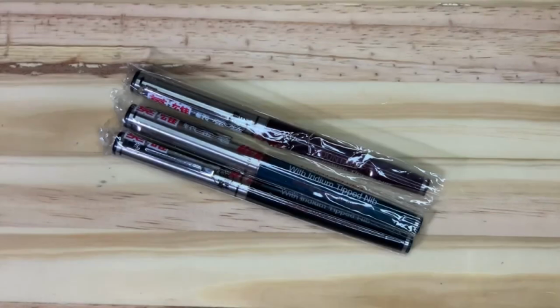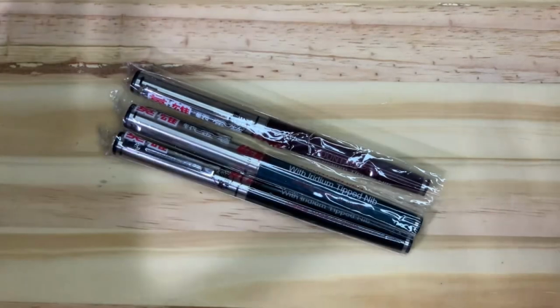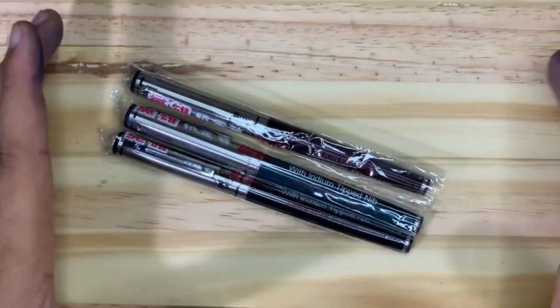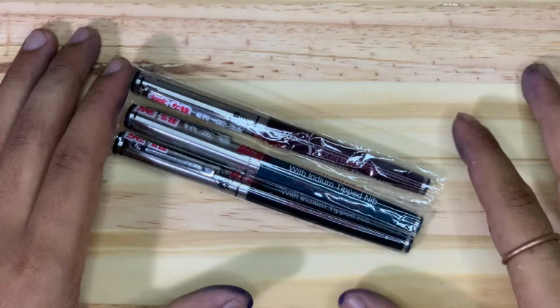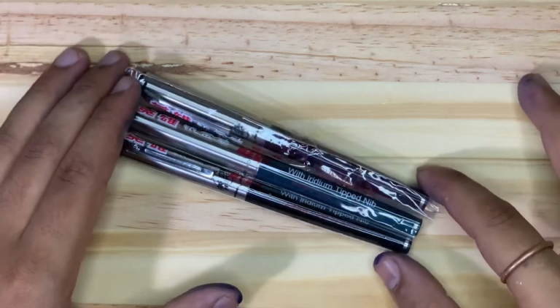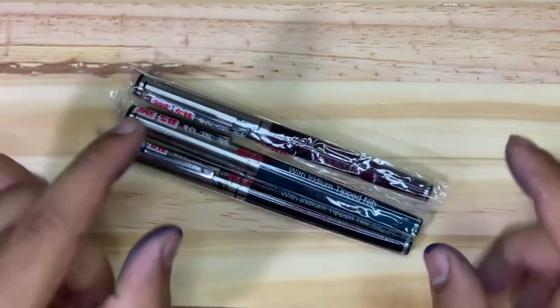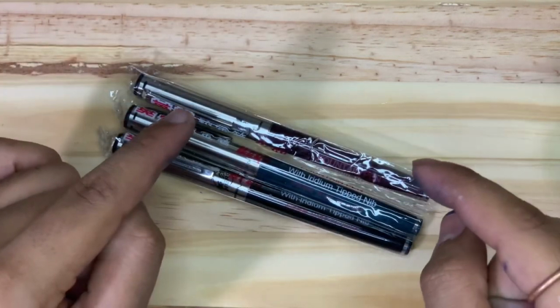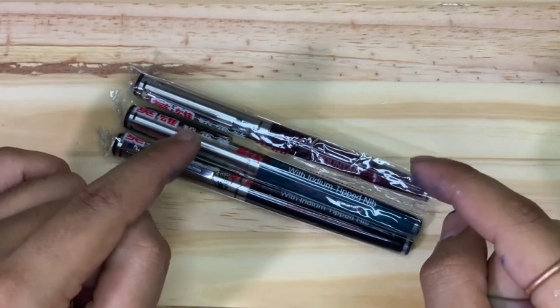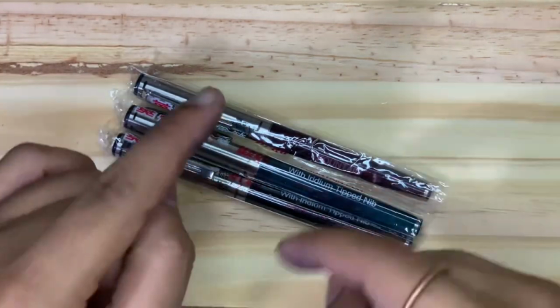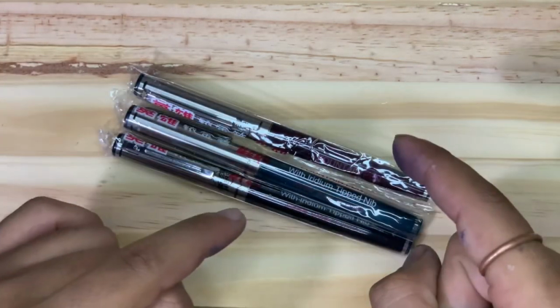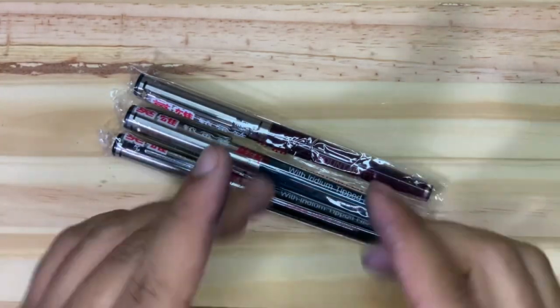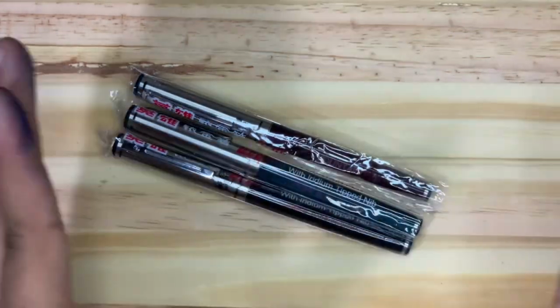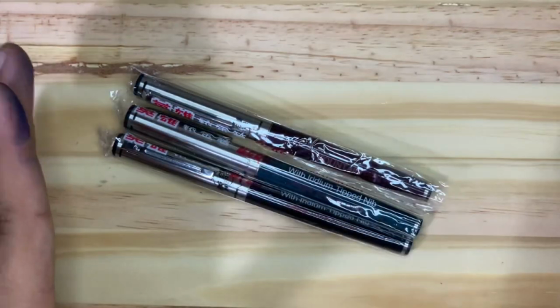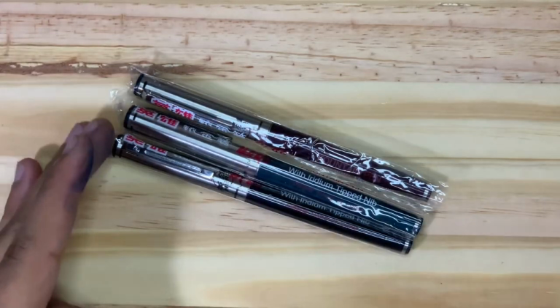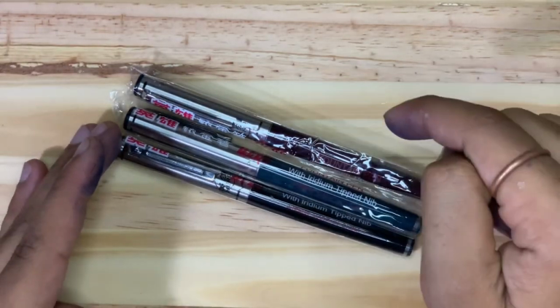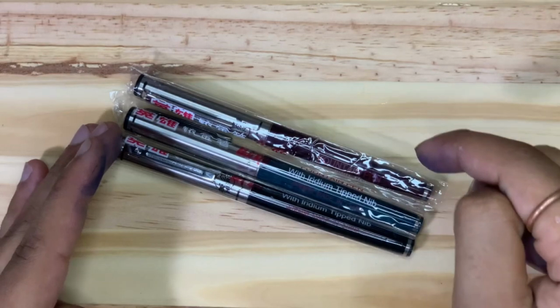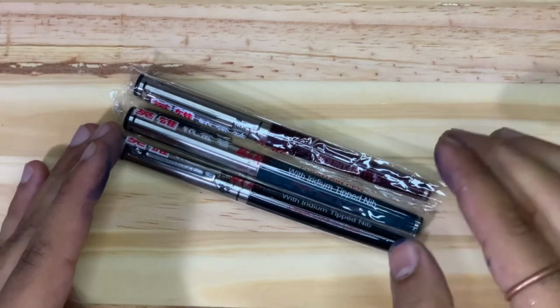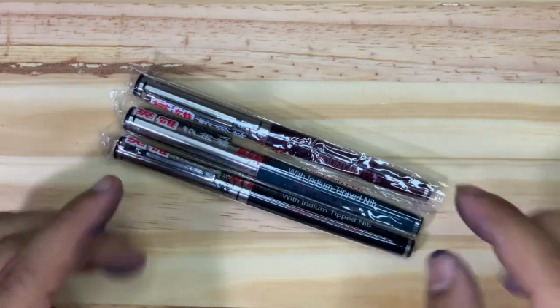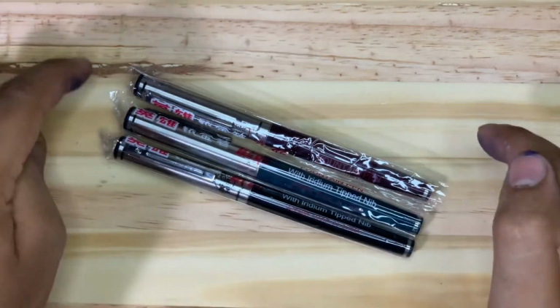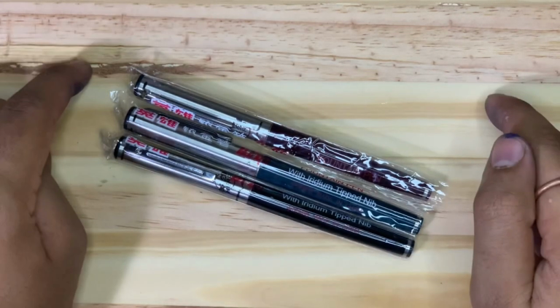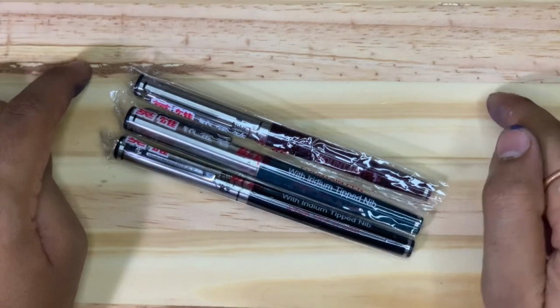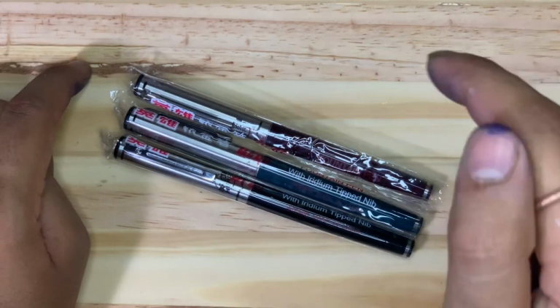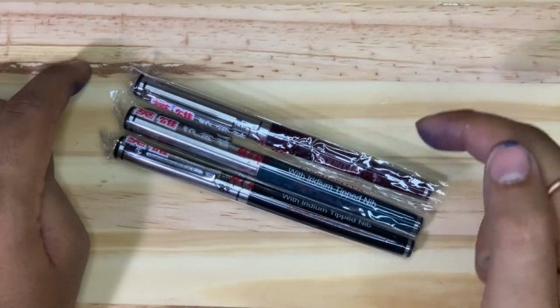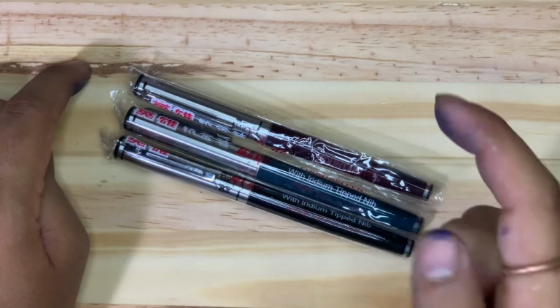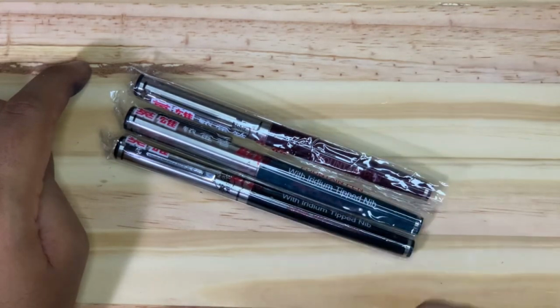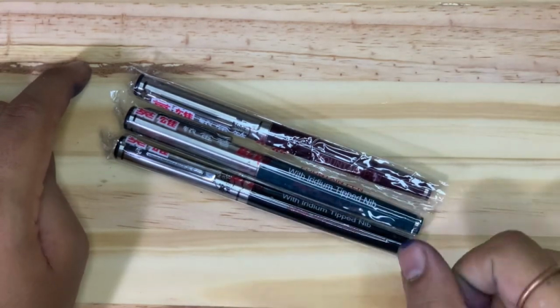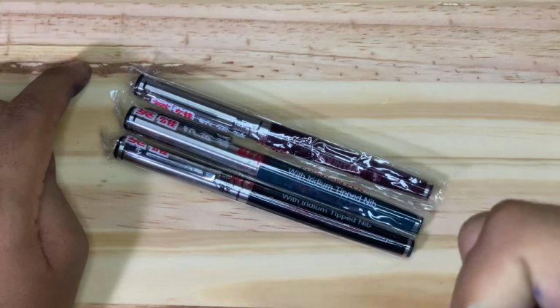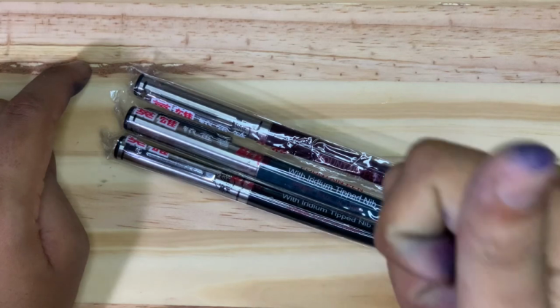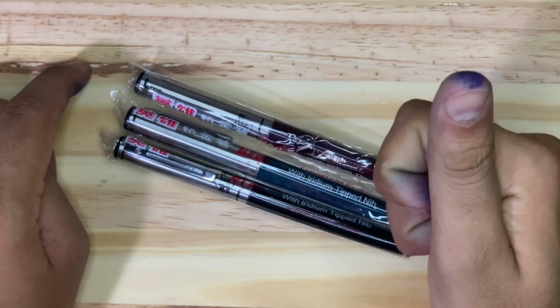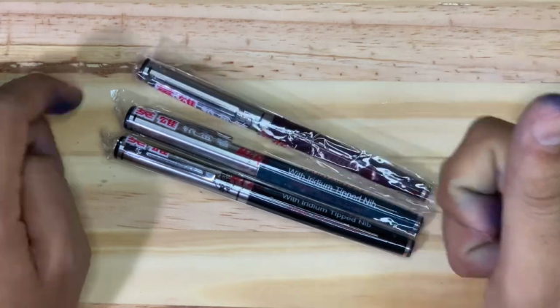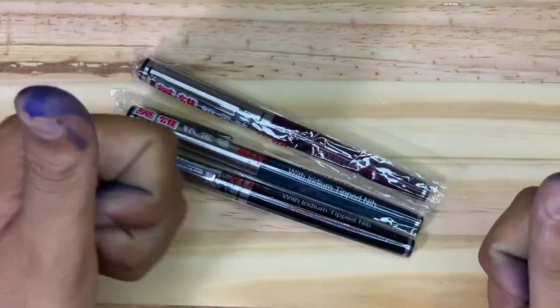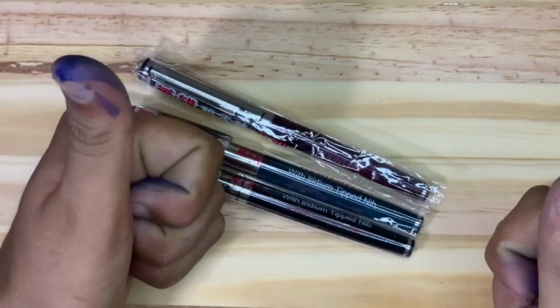Hello guys, I am back and you're watching Grandpa Fountain Pen Reviews channel. I will talk about fountain pen related content on this channel. If you are also a pen lover or a pen enthusiast, please subscribe and like this channel.